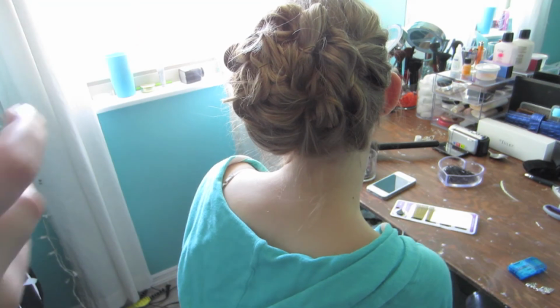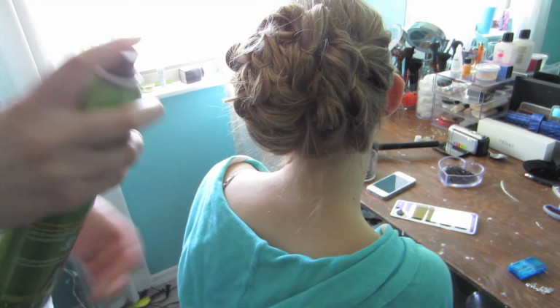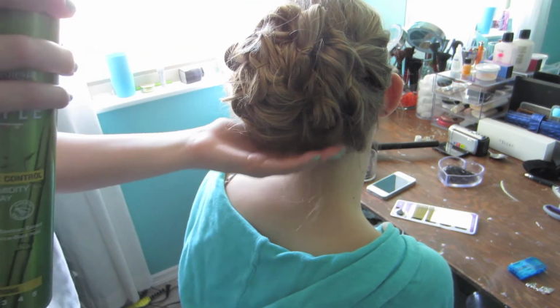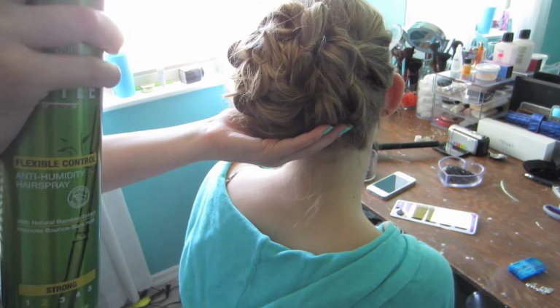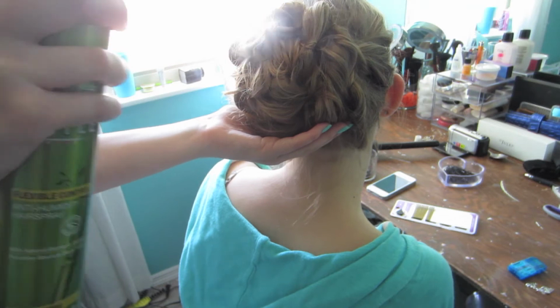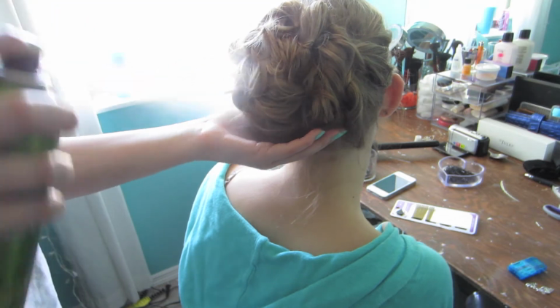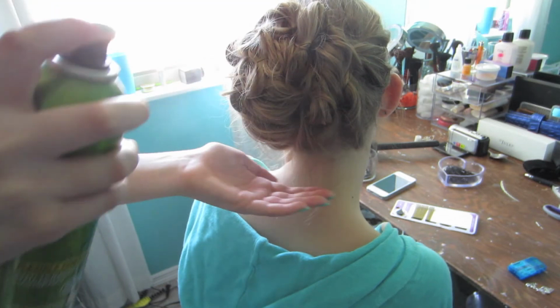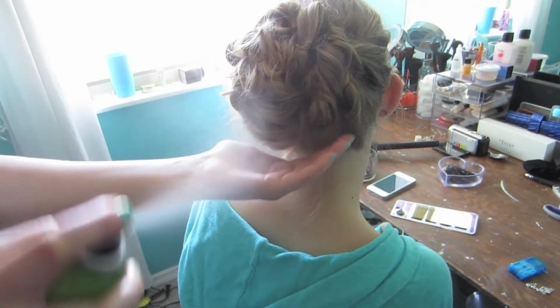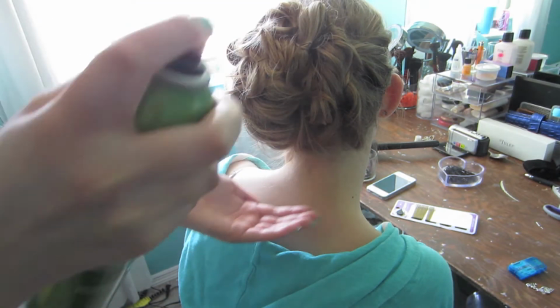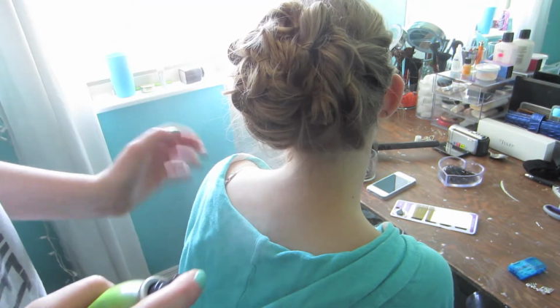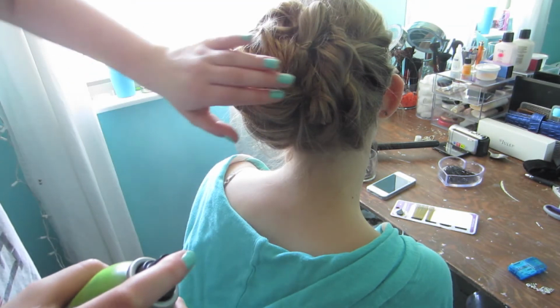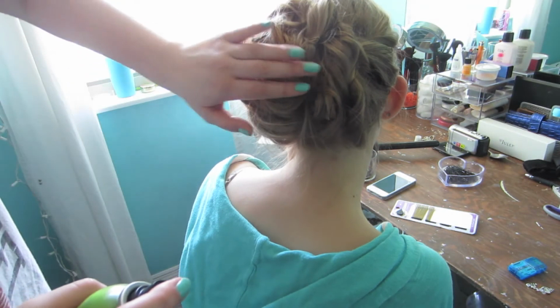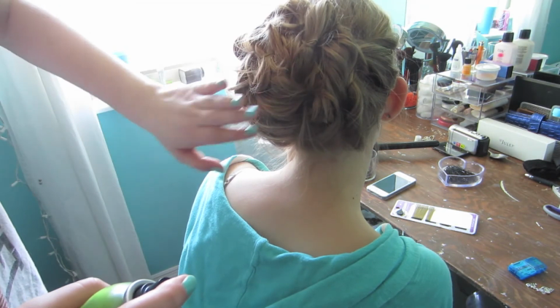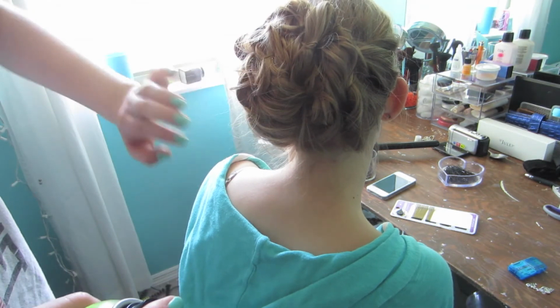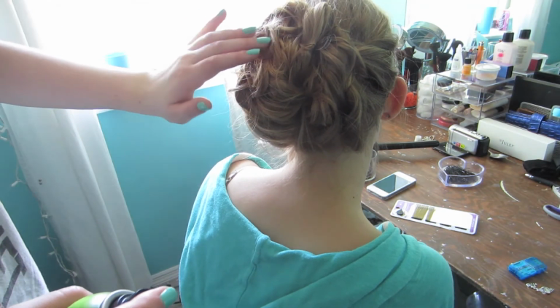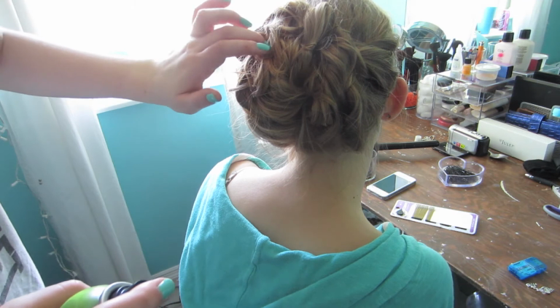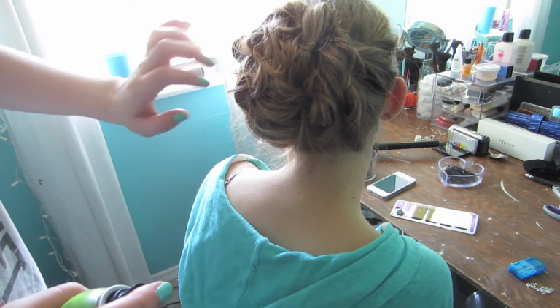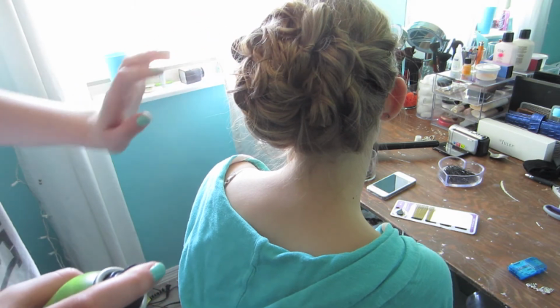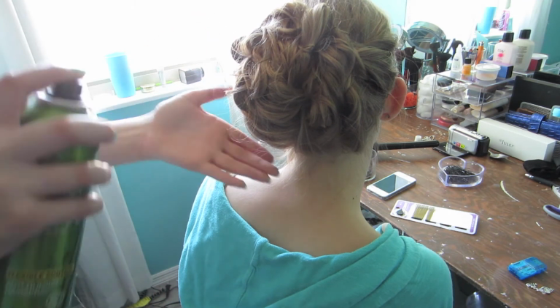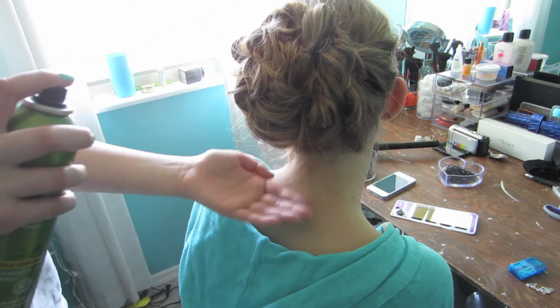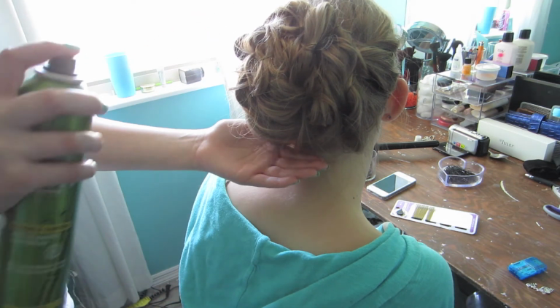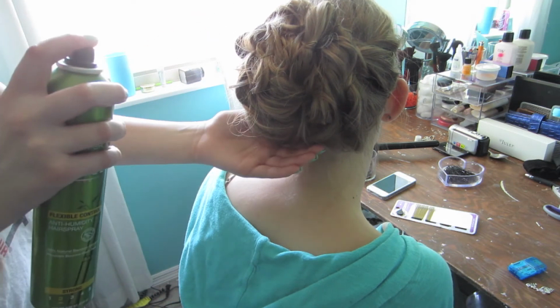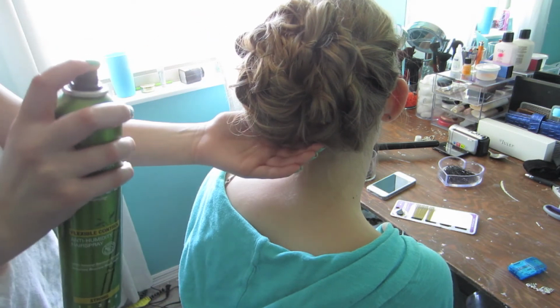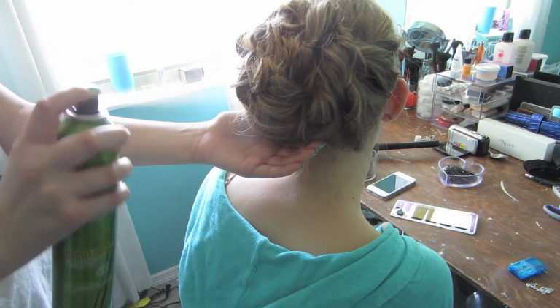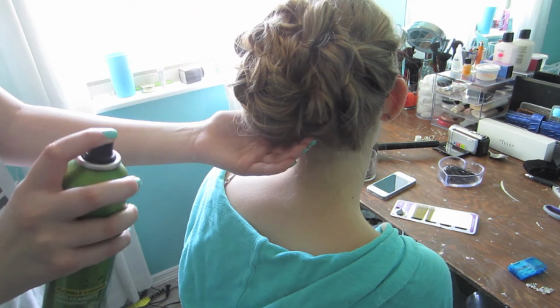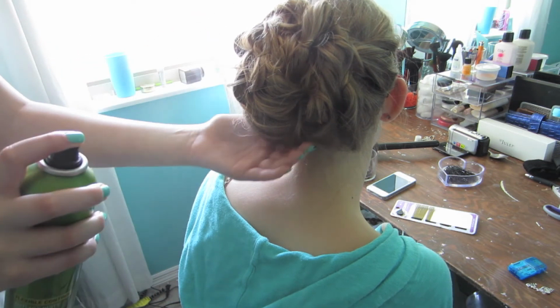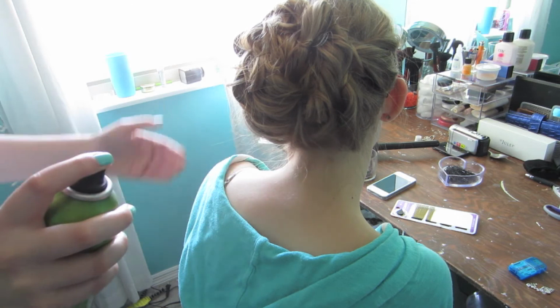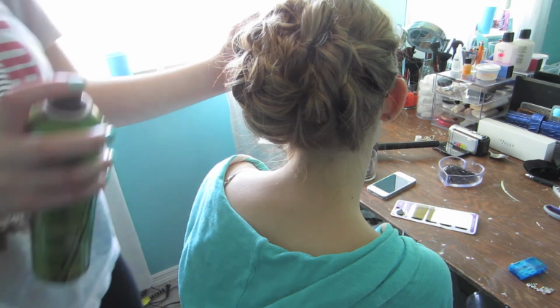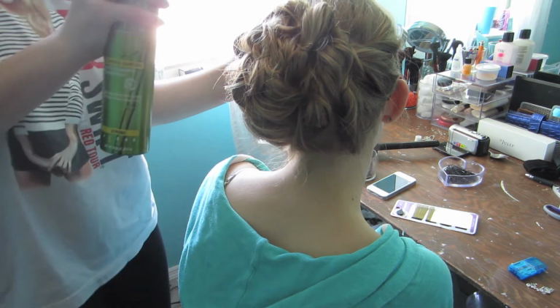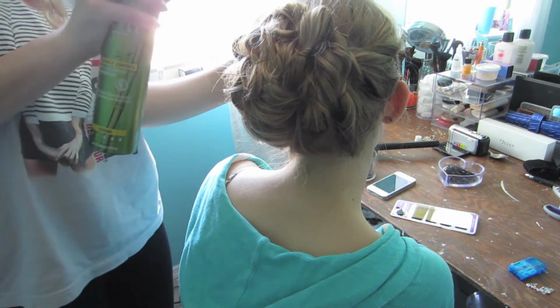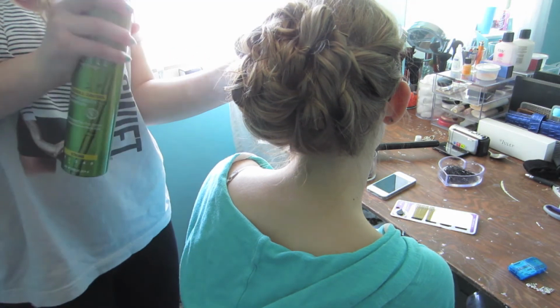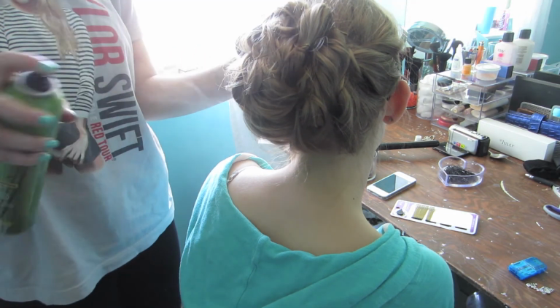I'm just going to spray with hairspray — lots and lots of it — kind of pat it down, so you can pat down some flyaways, notice any other pieces that you need to bobby pin, and just spray the heck out of it.